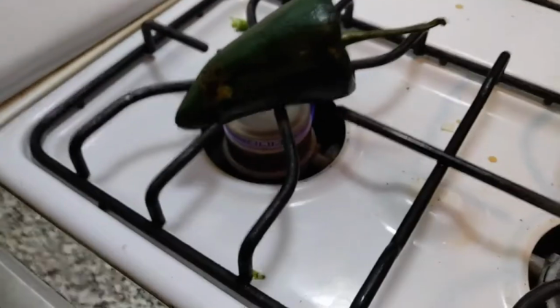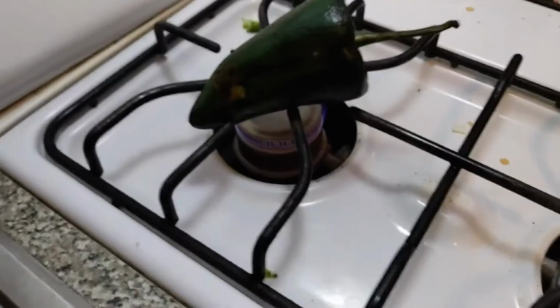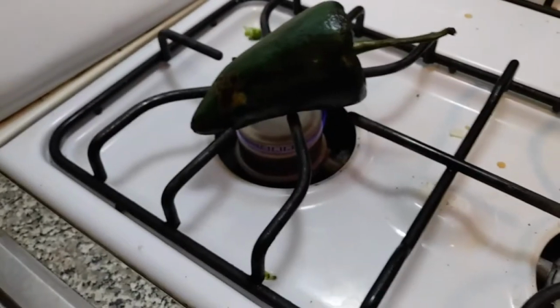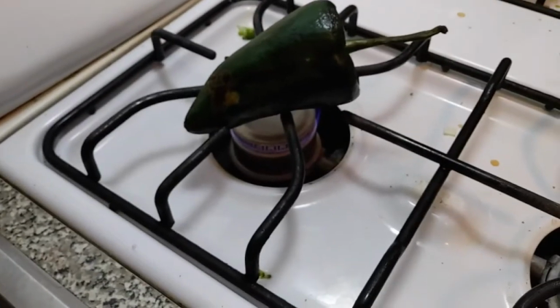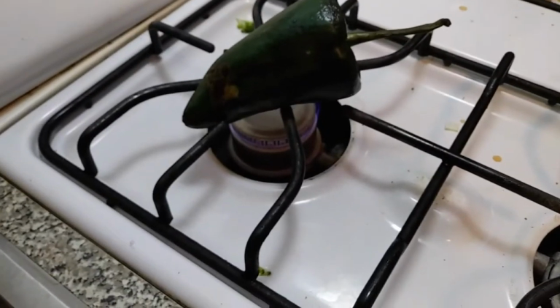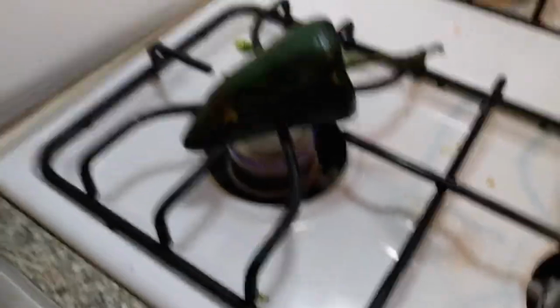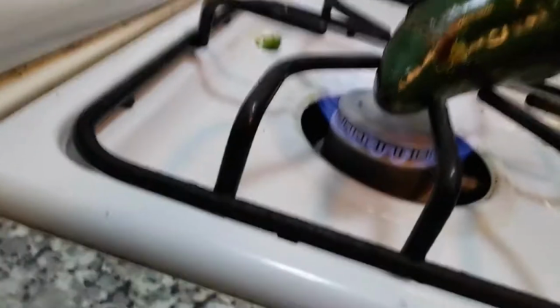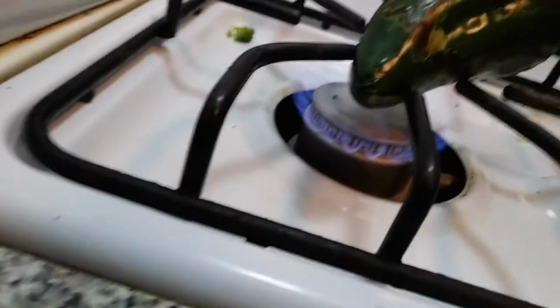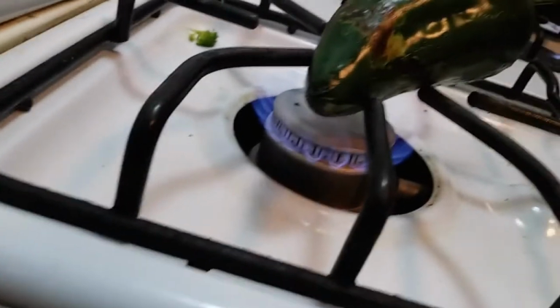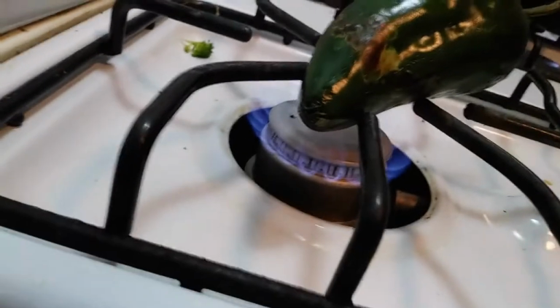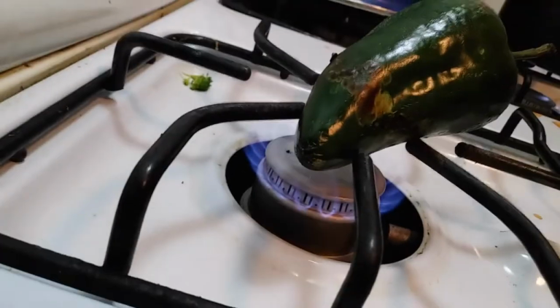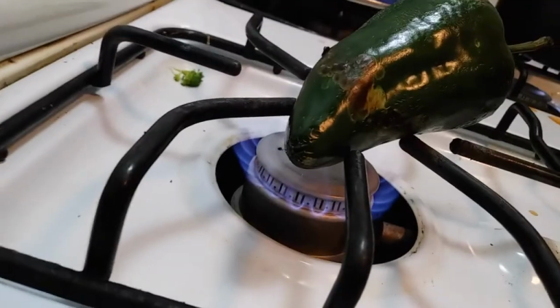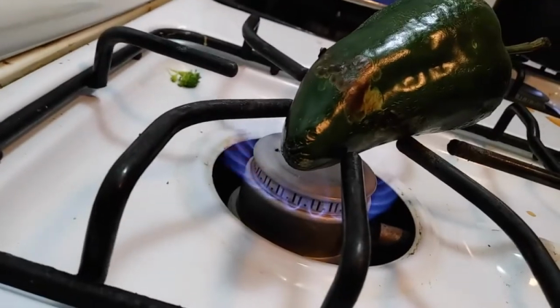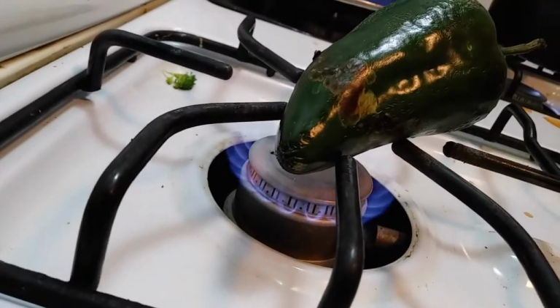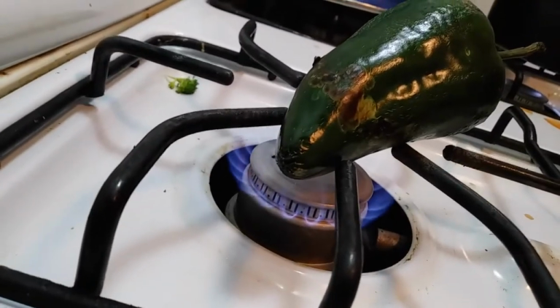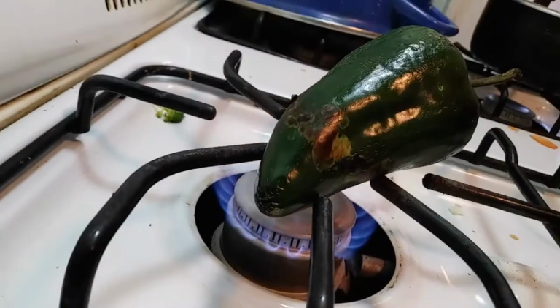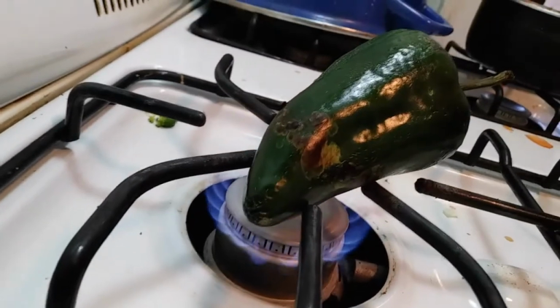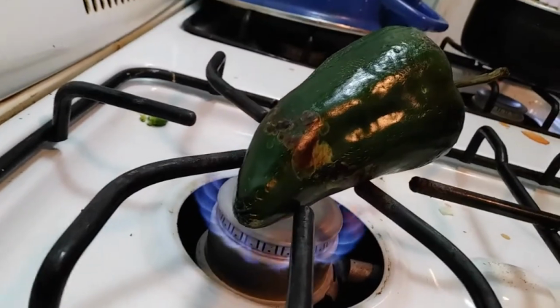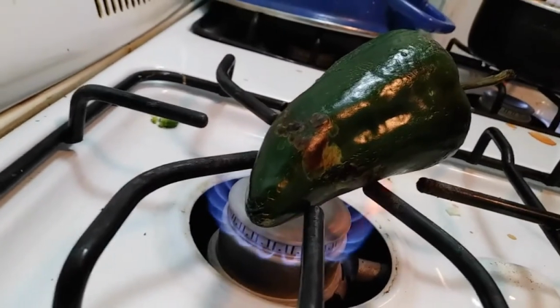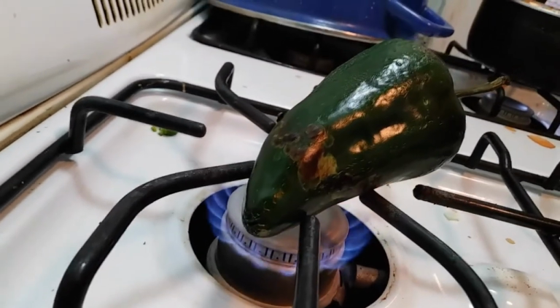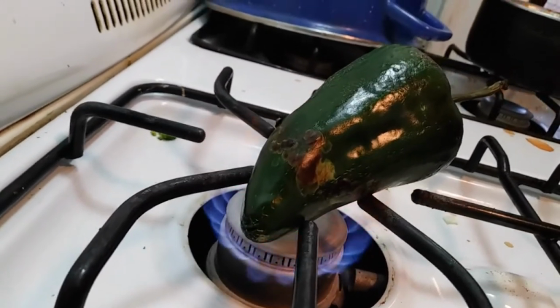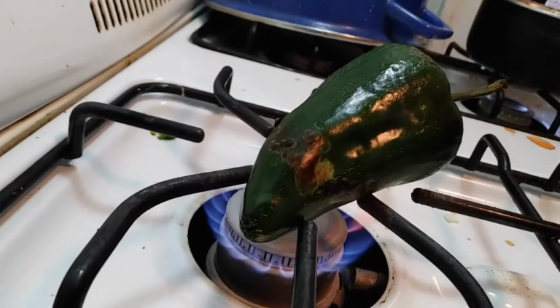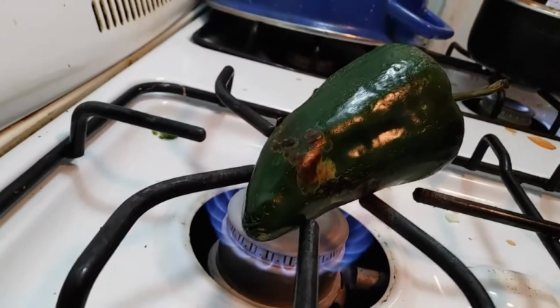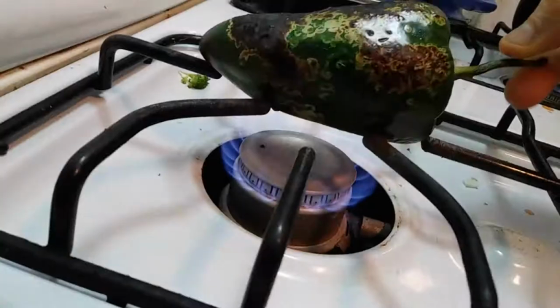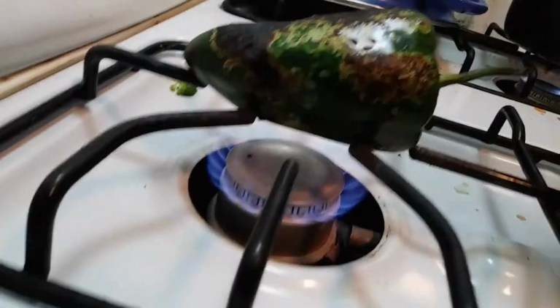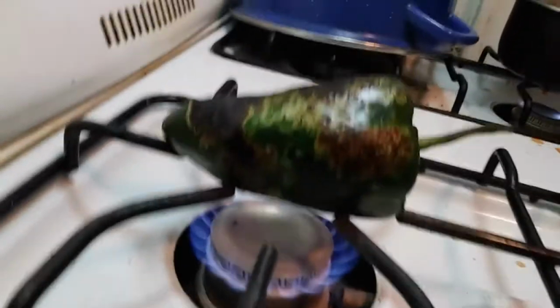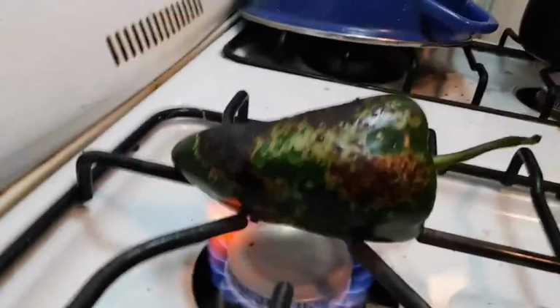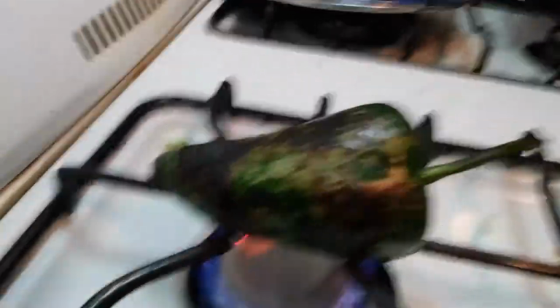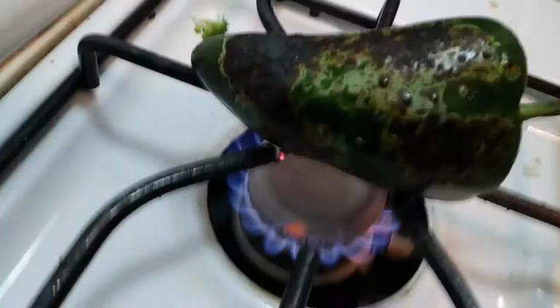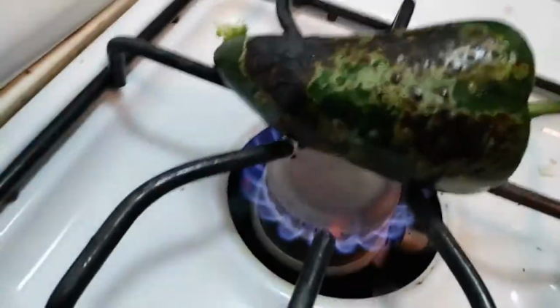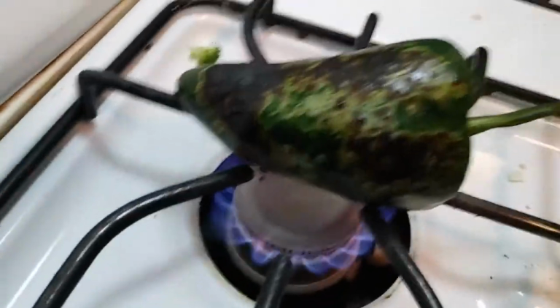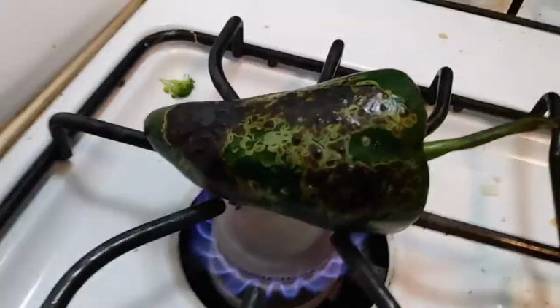Do you want to turn it up? I'm gonna turn it up a little bit. Fire! Because I like it to be really charred. When it's popping, that's when you know it's right. That's how we do it.